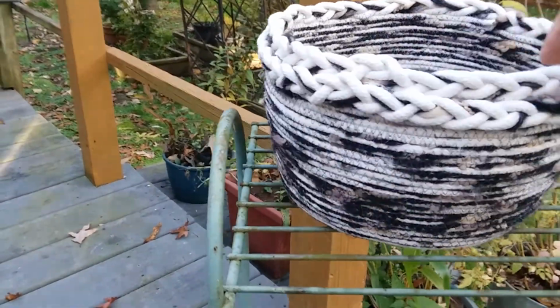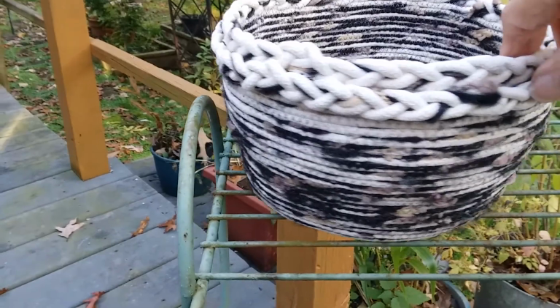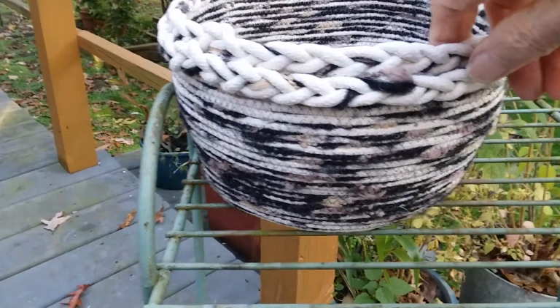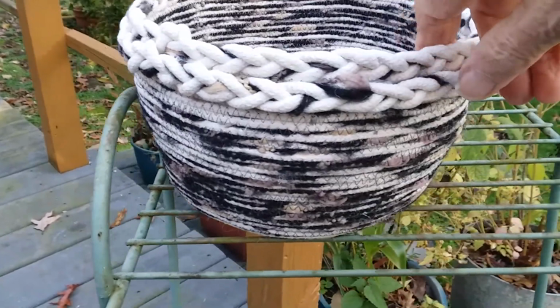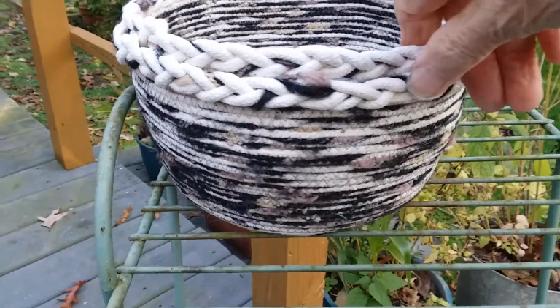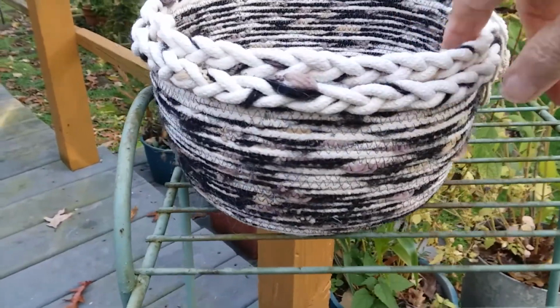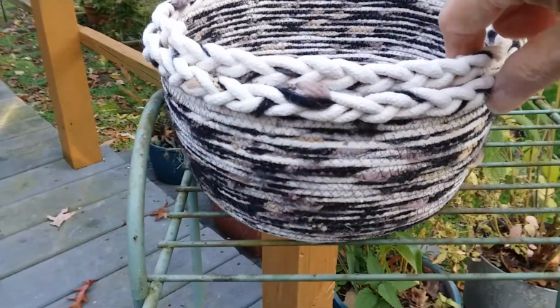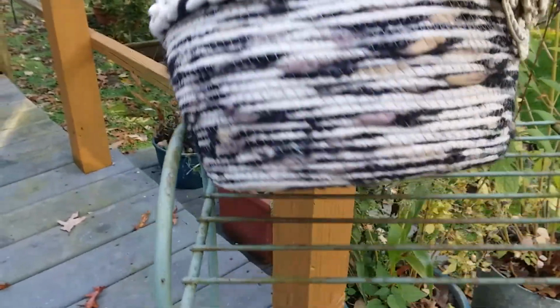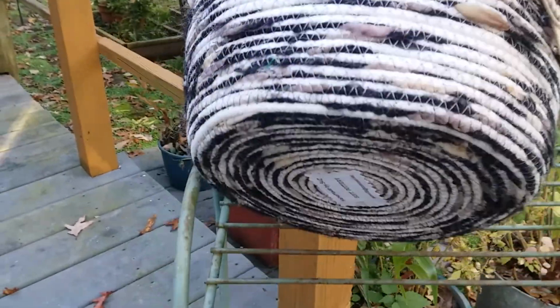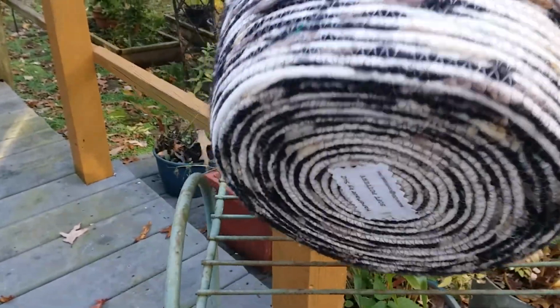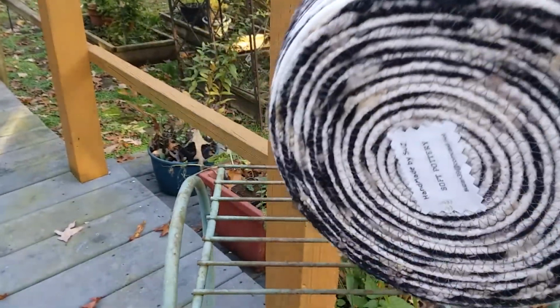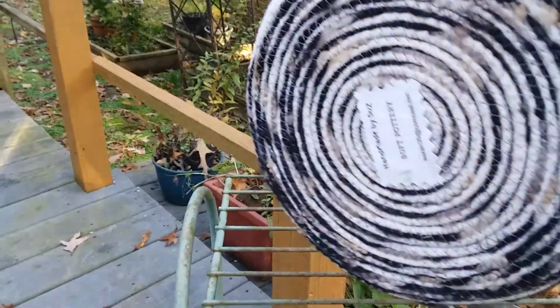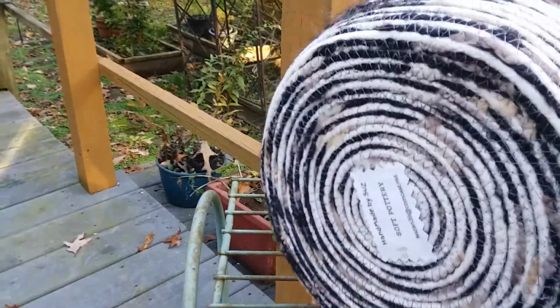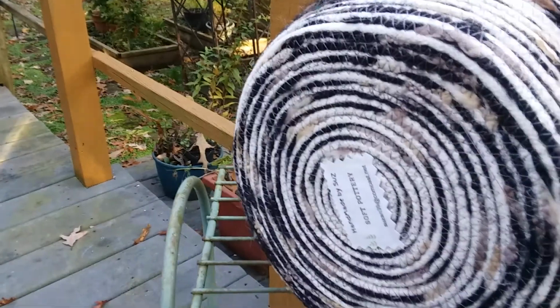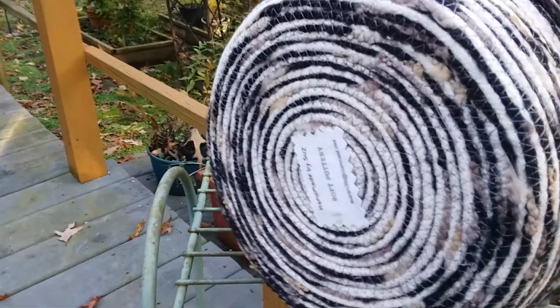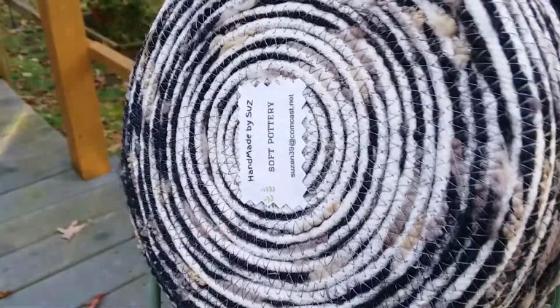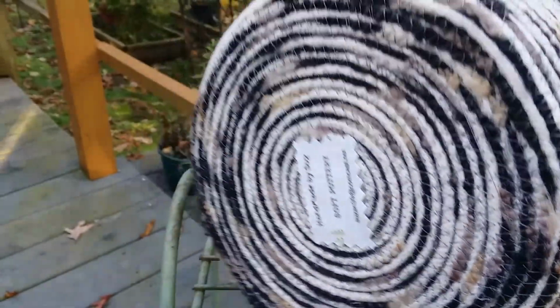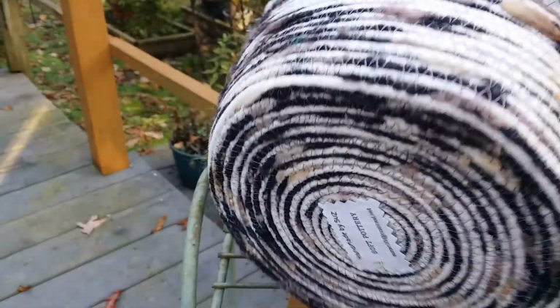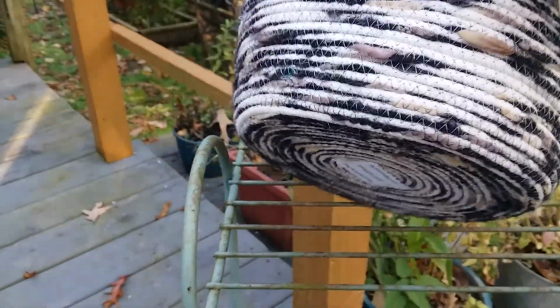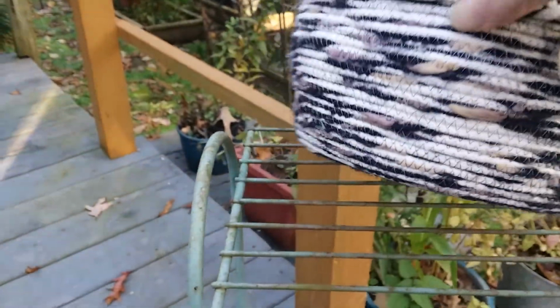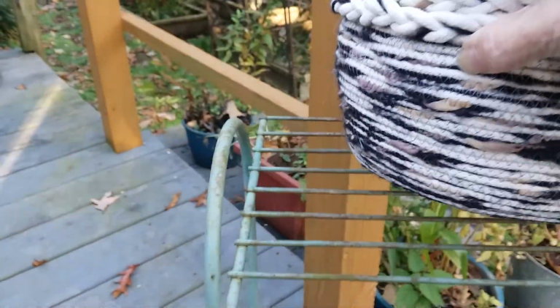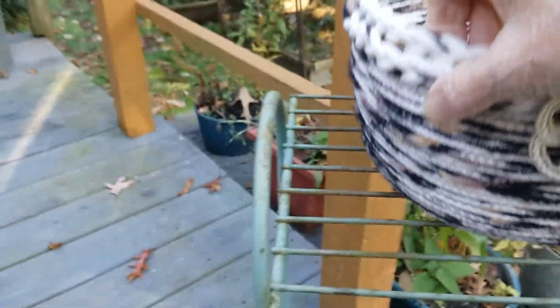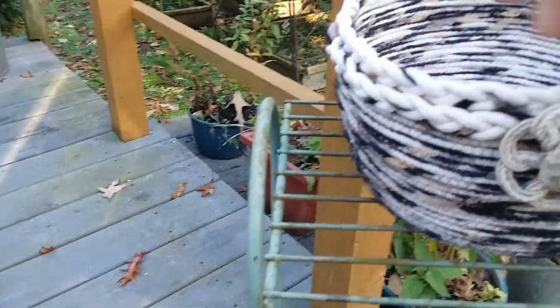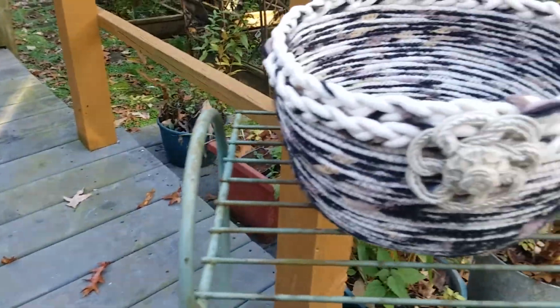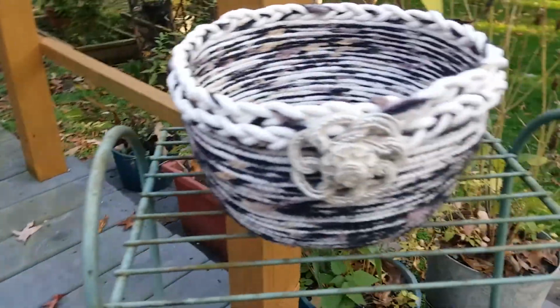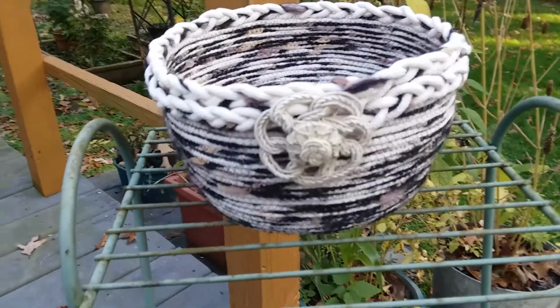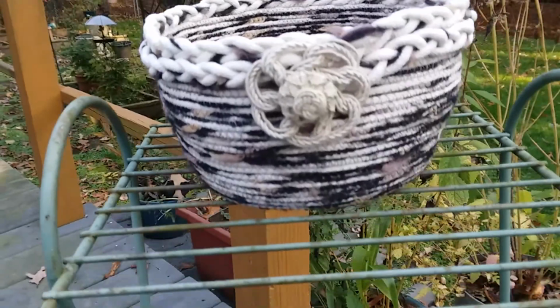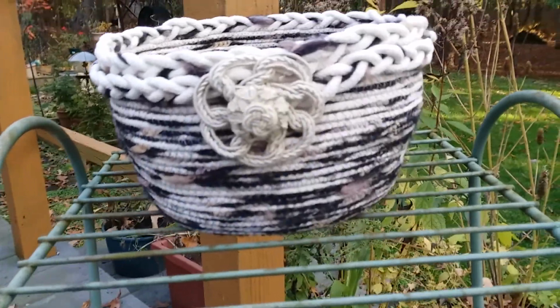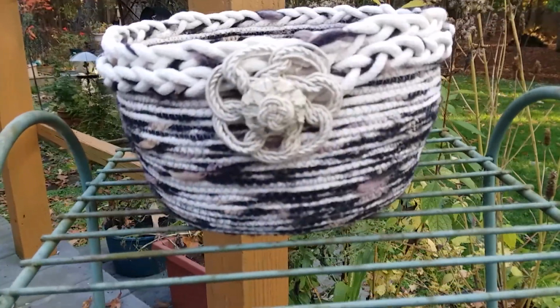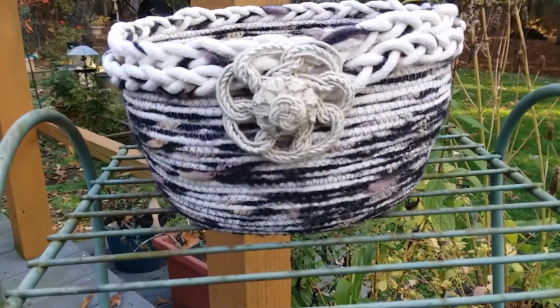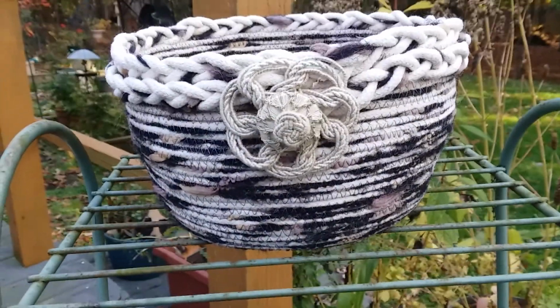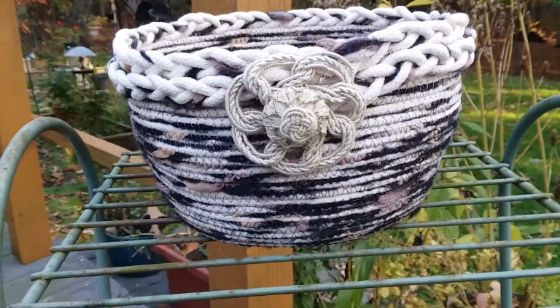And there's your bottom. What do you think, guys?